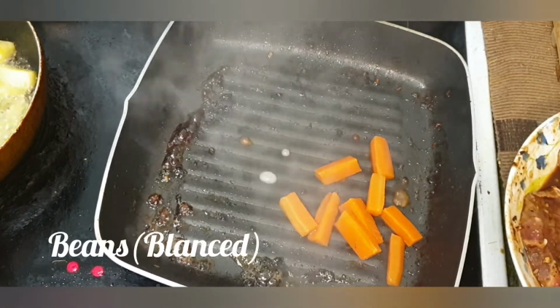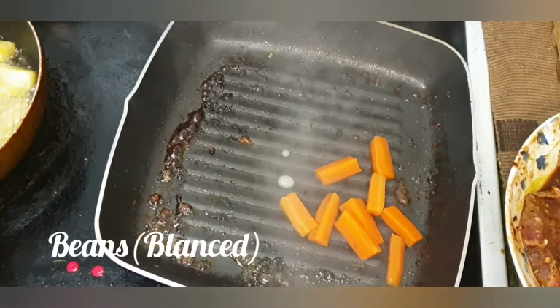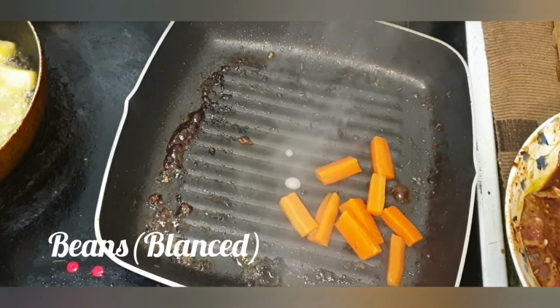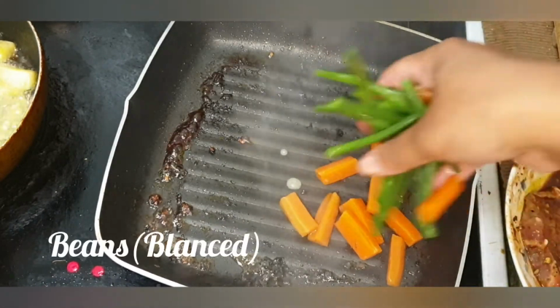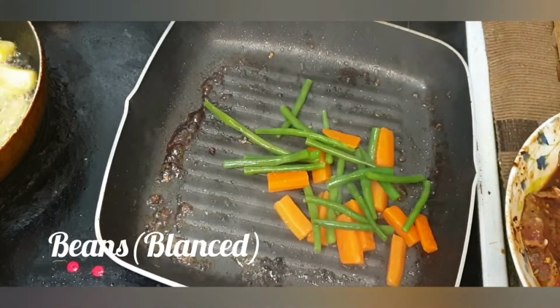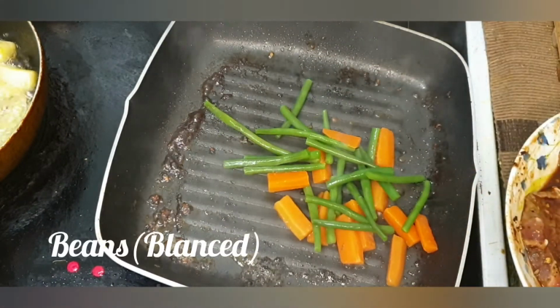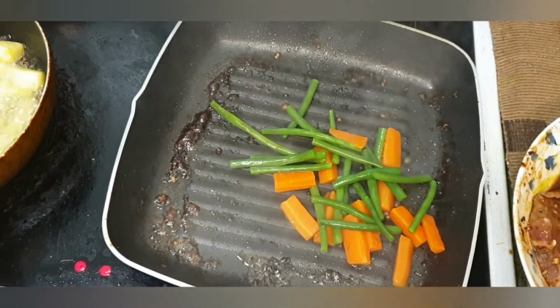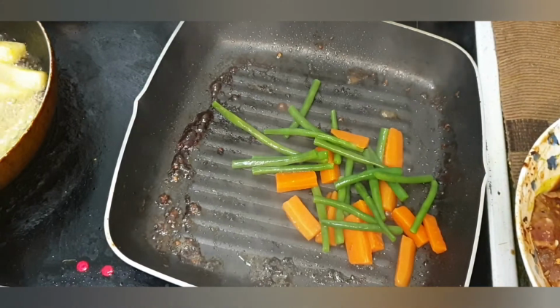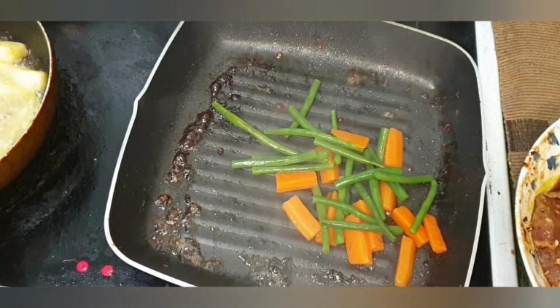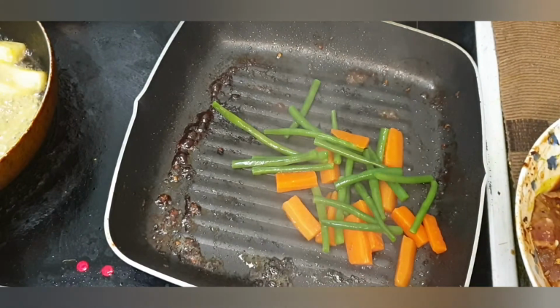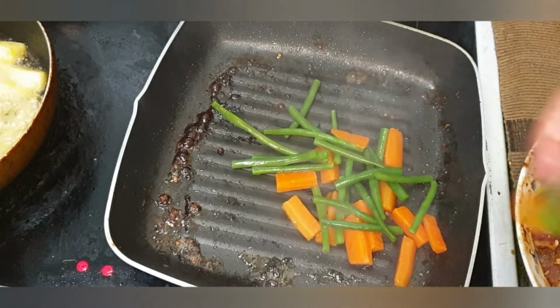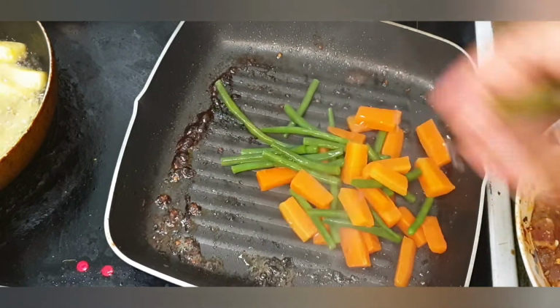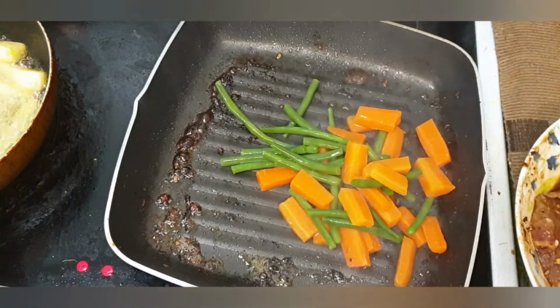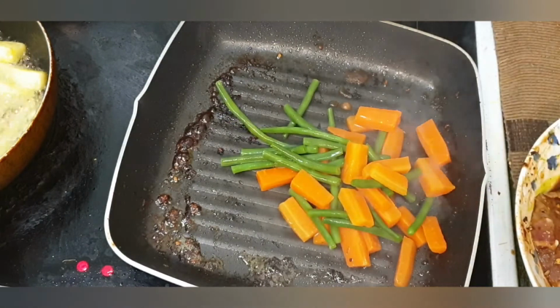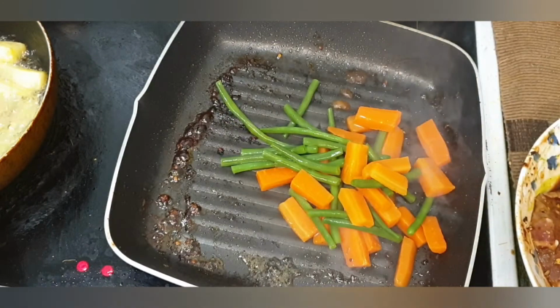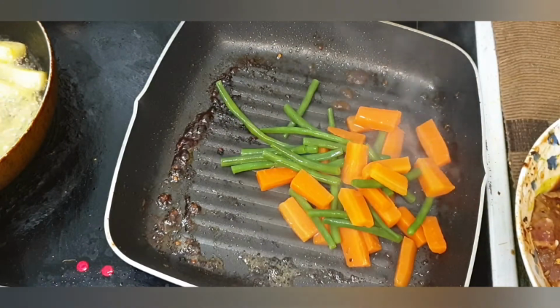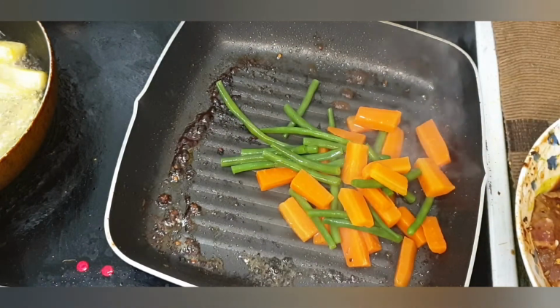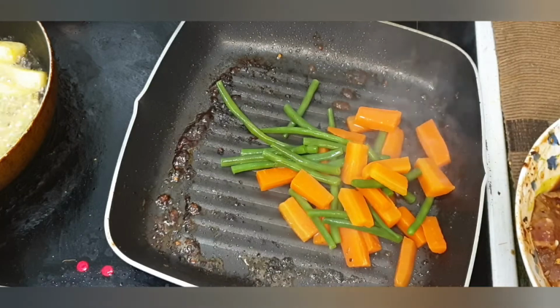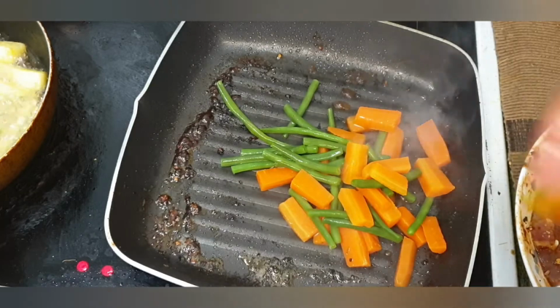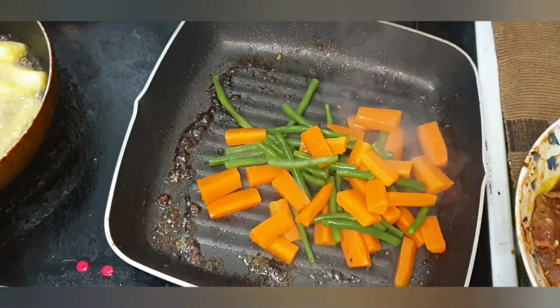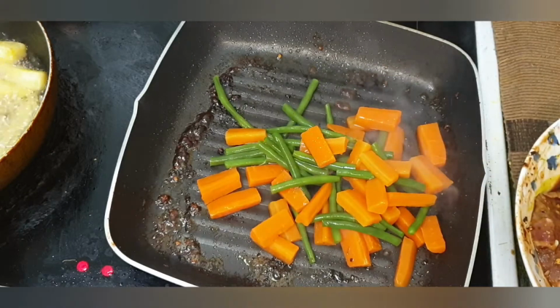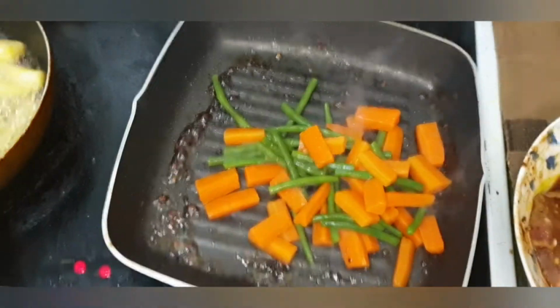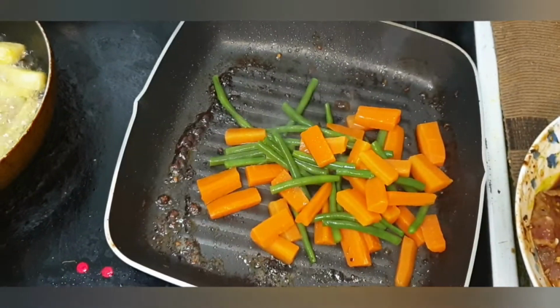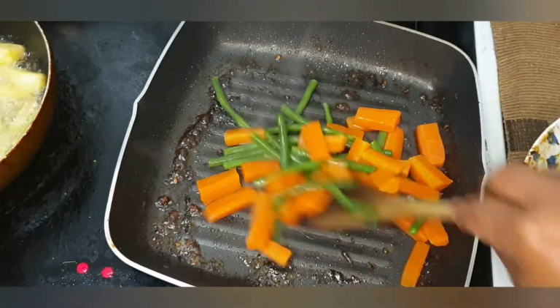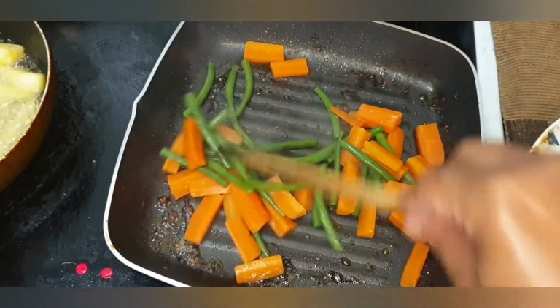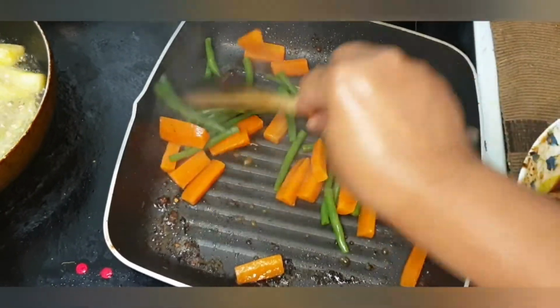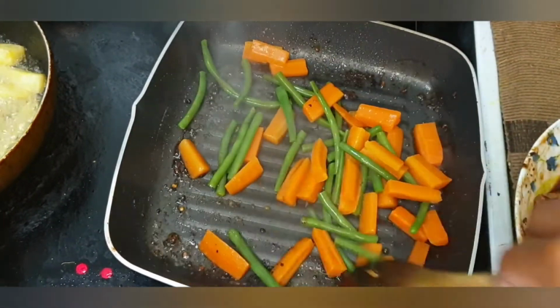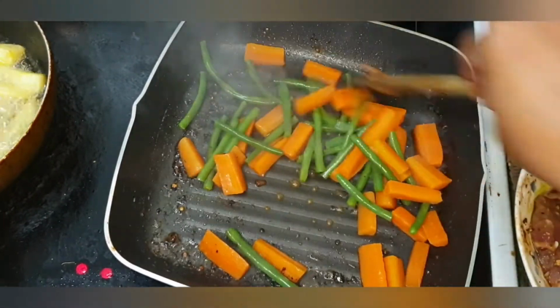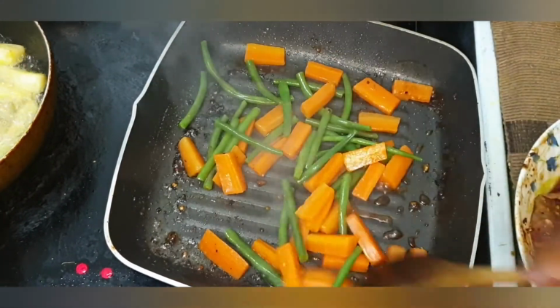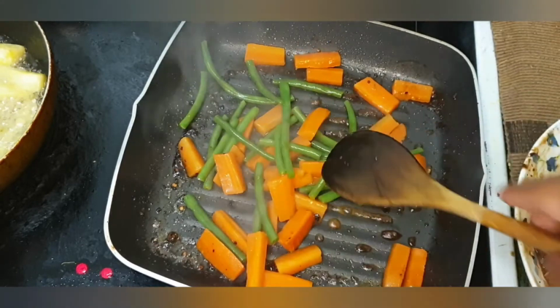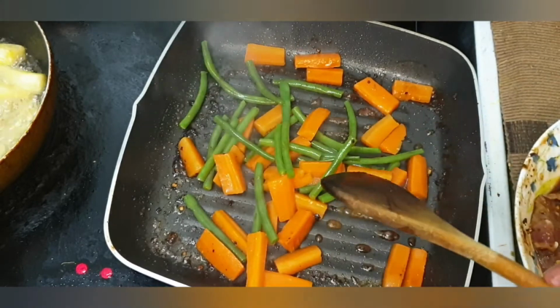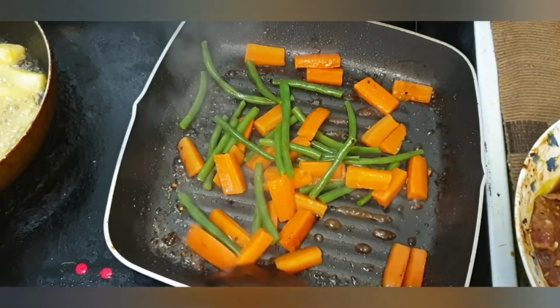I will add the carrot and the beans. I will also add onion and pepper to the pan alongside the steak.